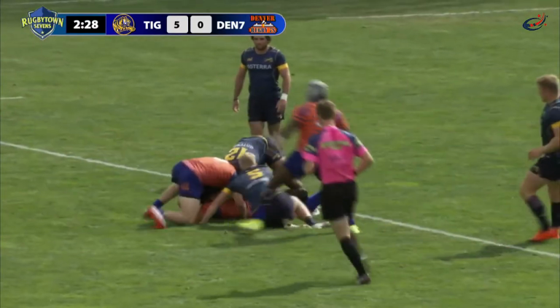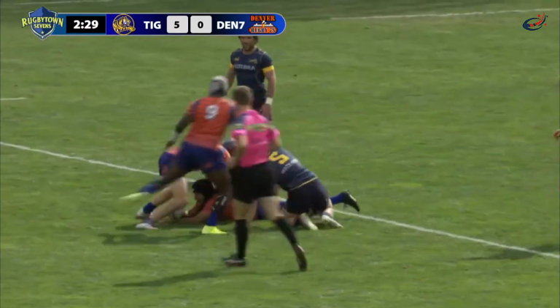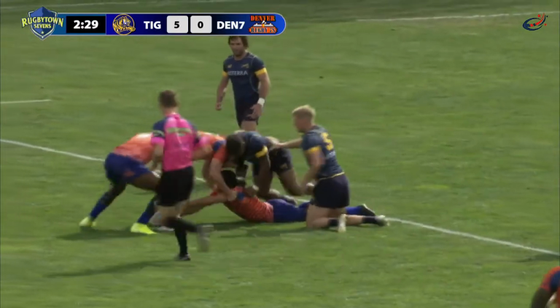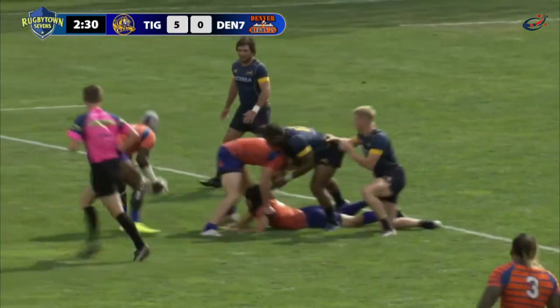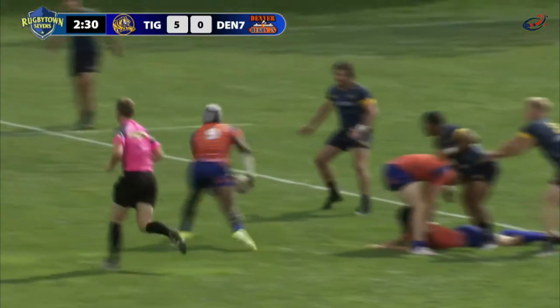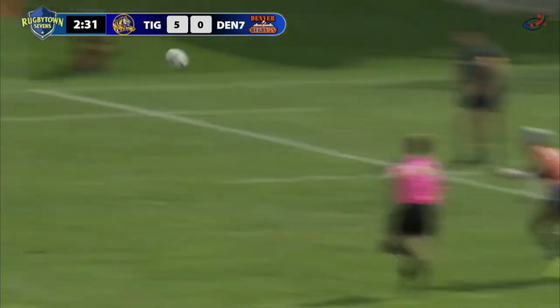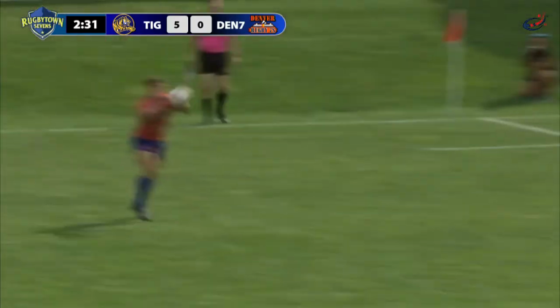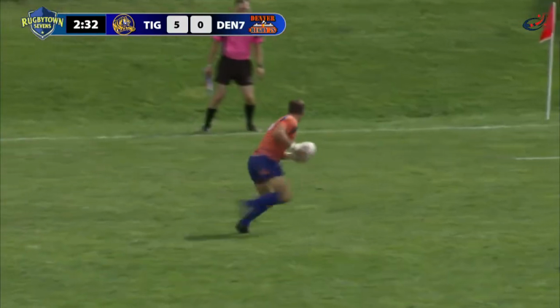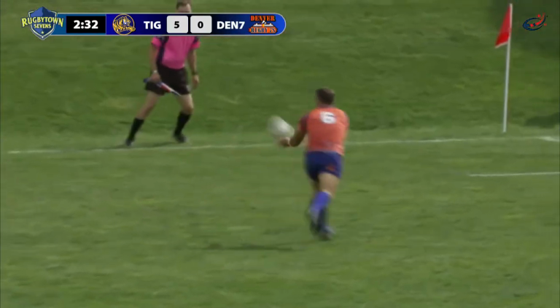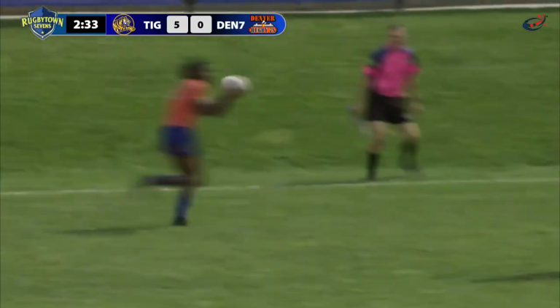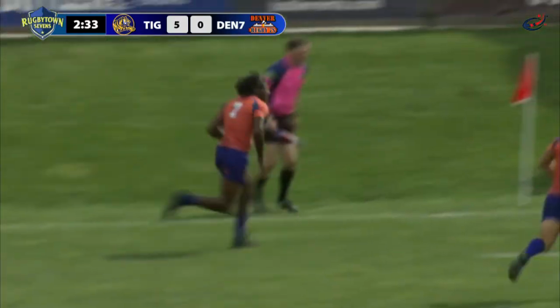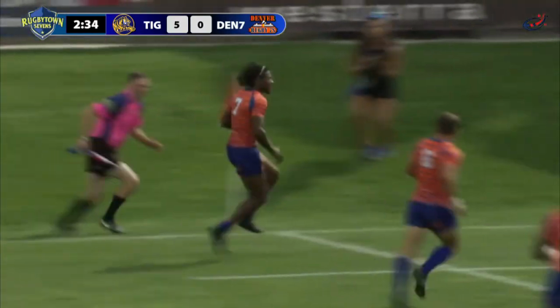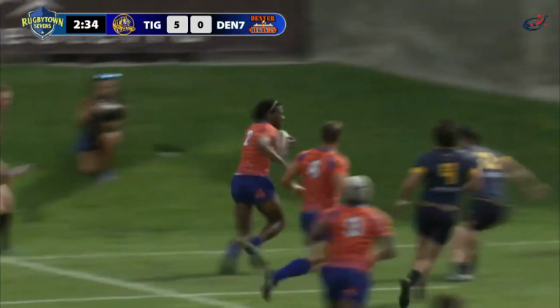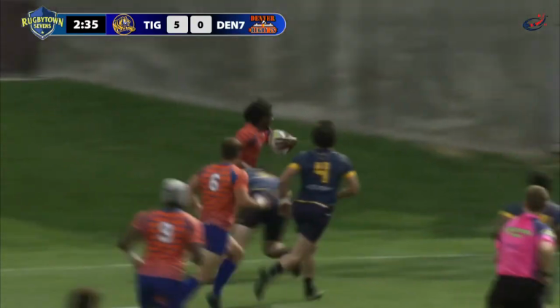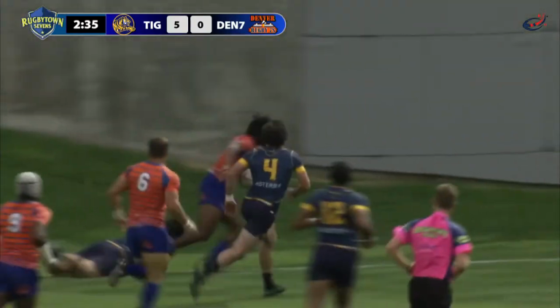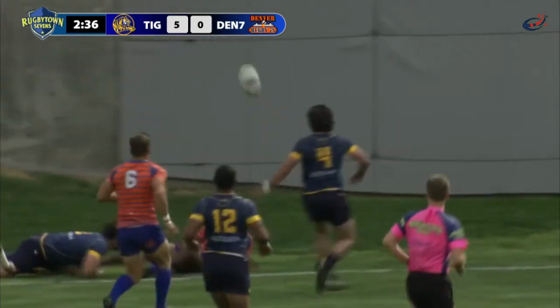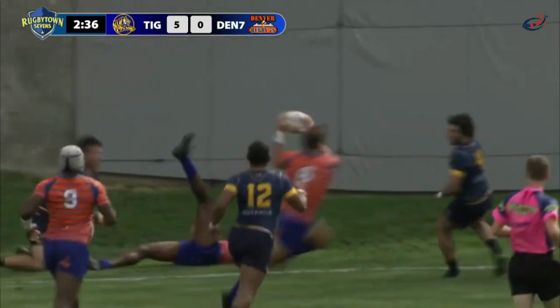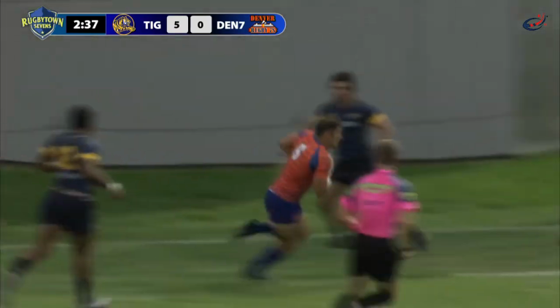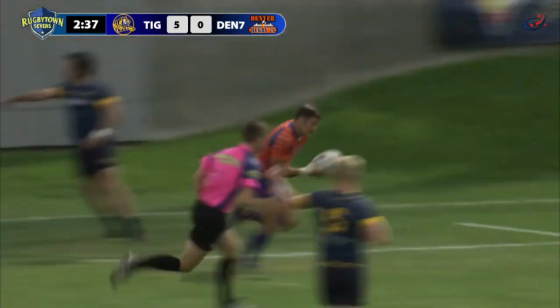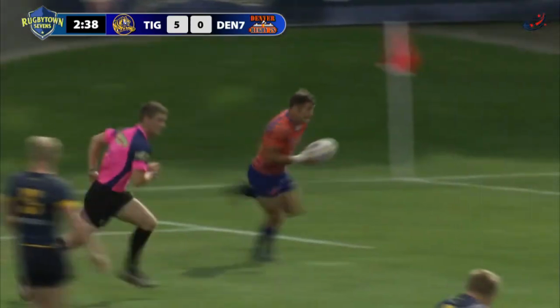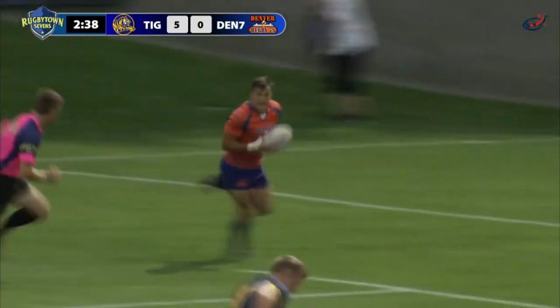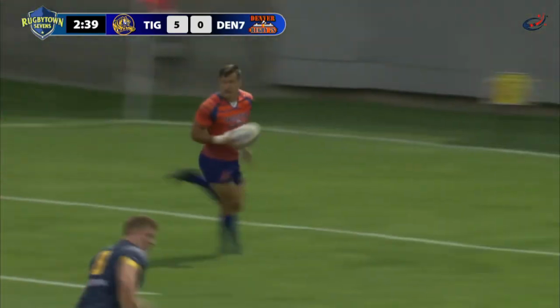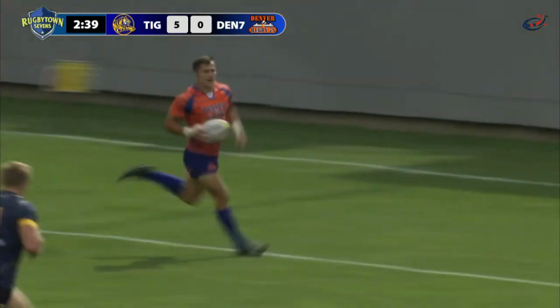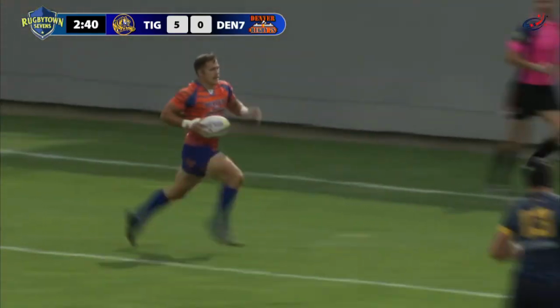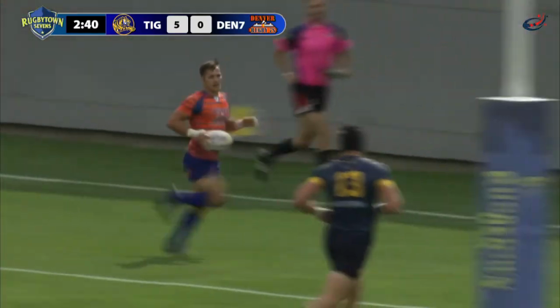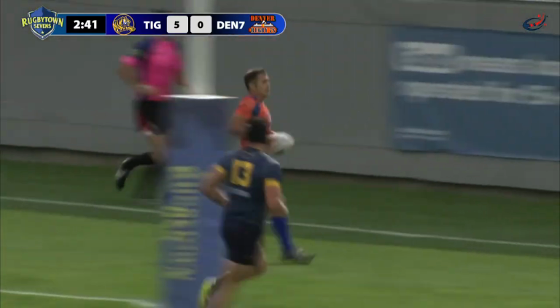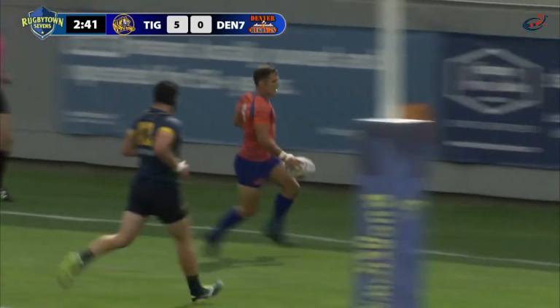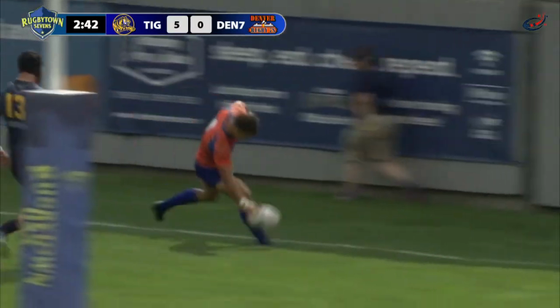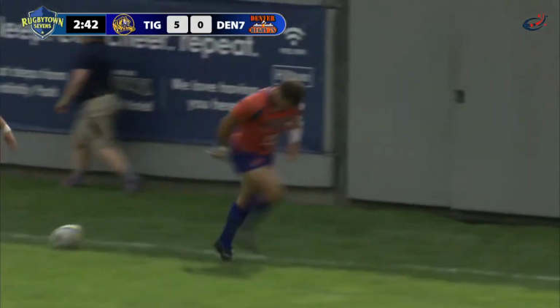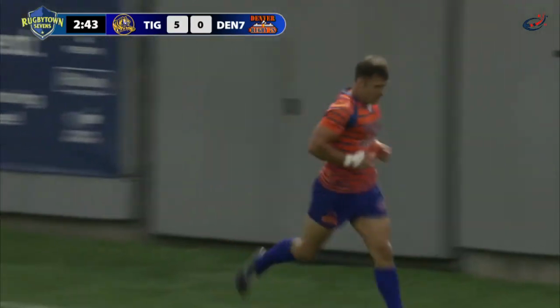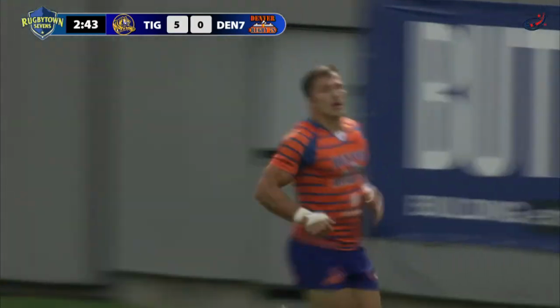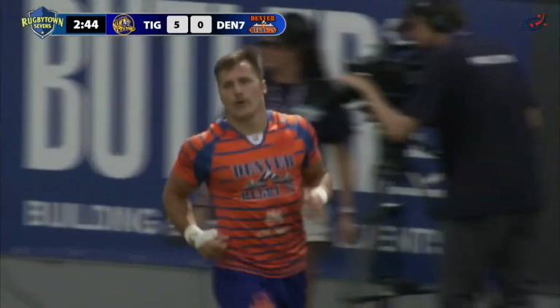Denver with numbers on the left-hand side. Harley Davidson goes on the outside, Eric Sykes Jr. flicks it back in. Davidson — he runs it through, Harley Davidson, as he's done countless times in Major League Rugby.